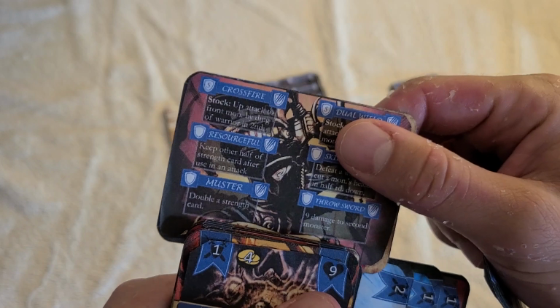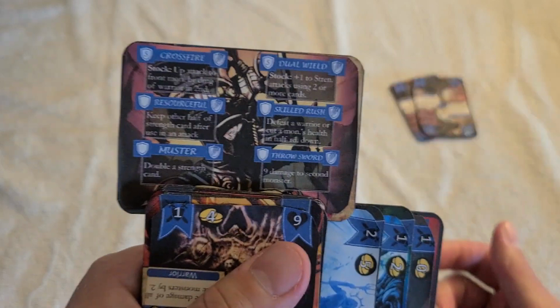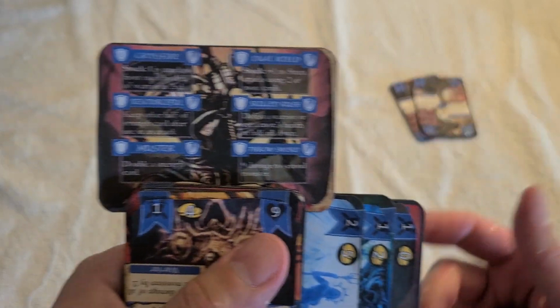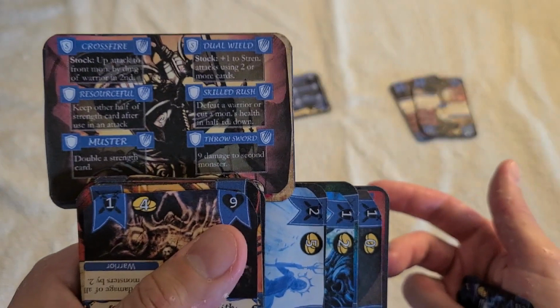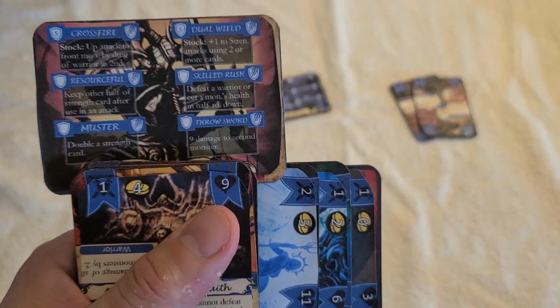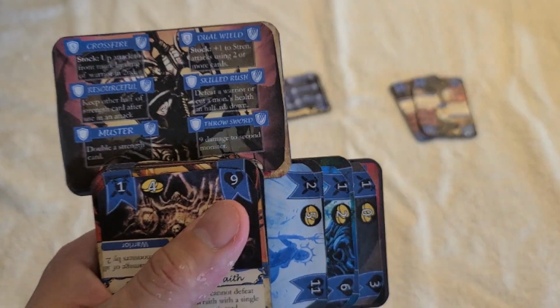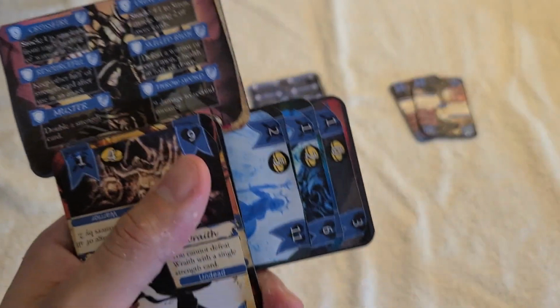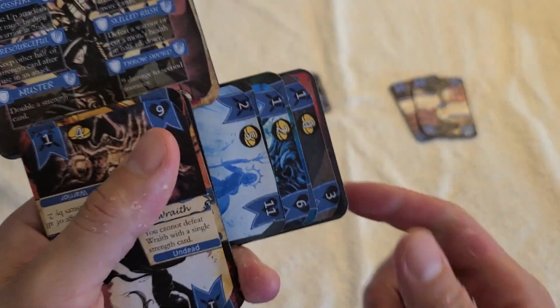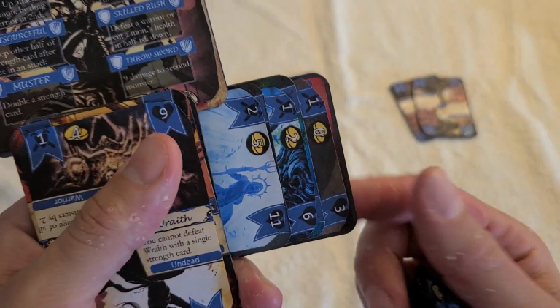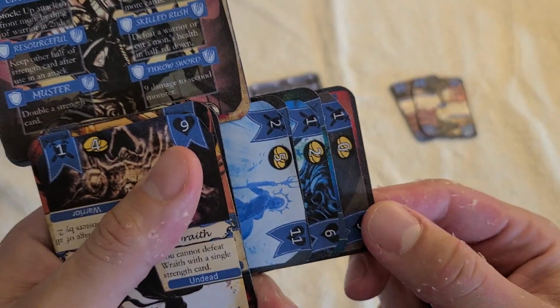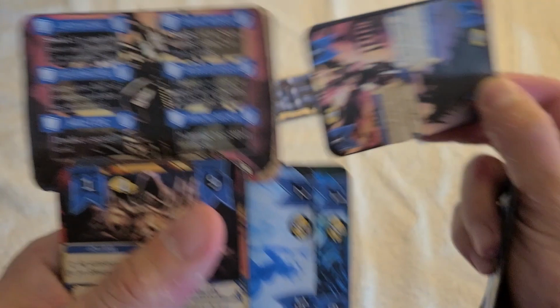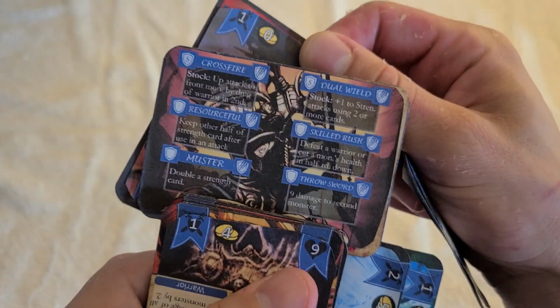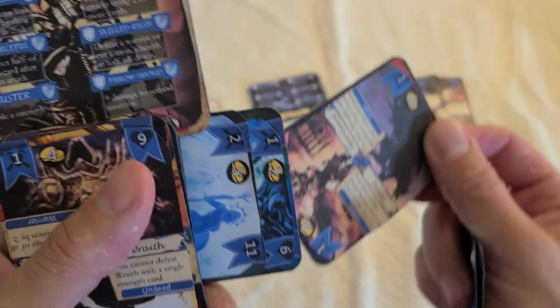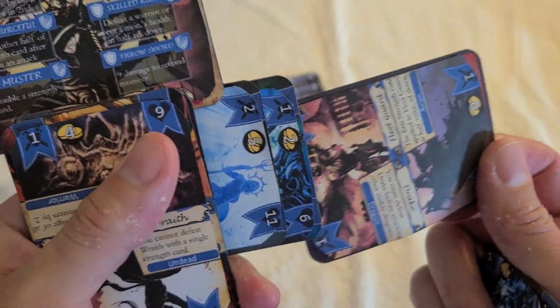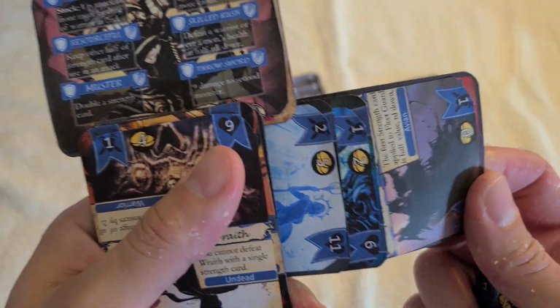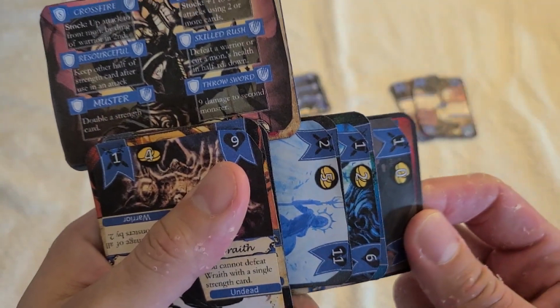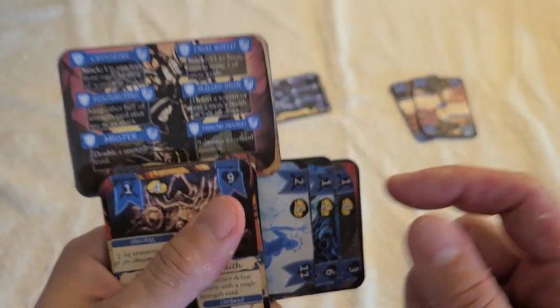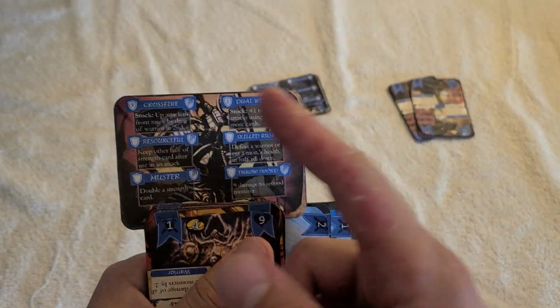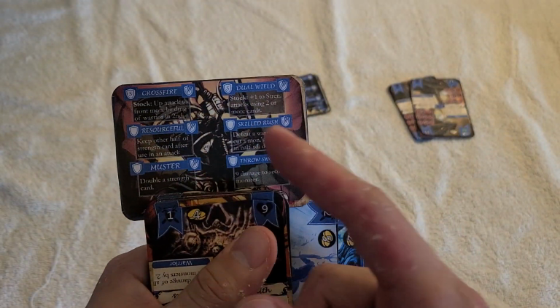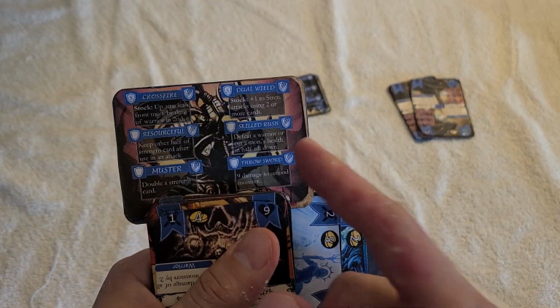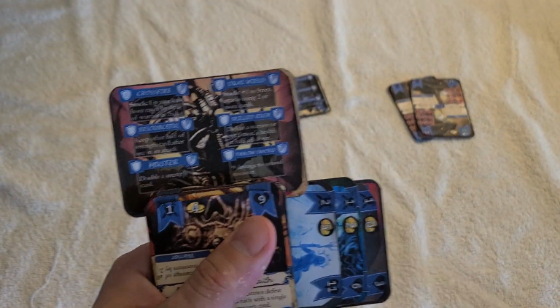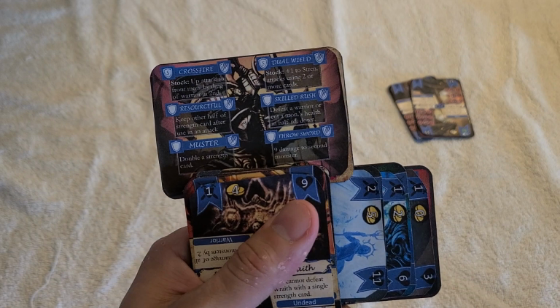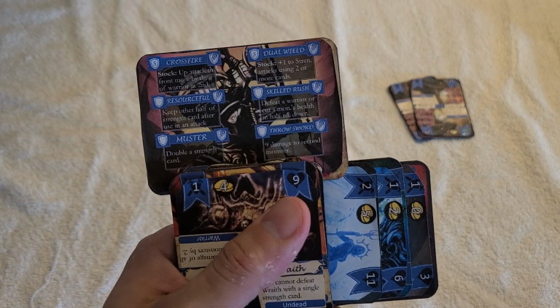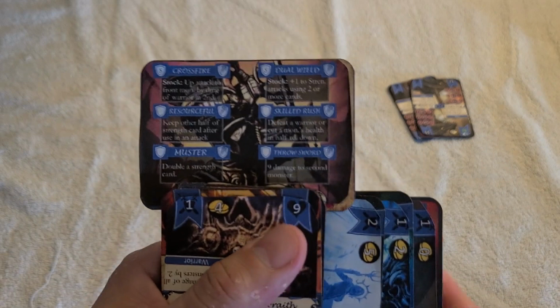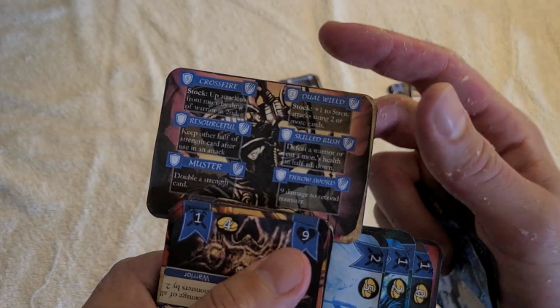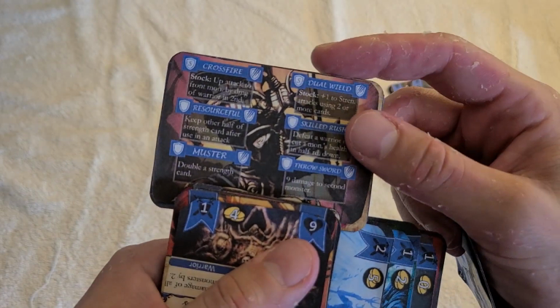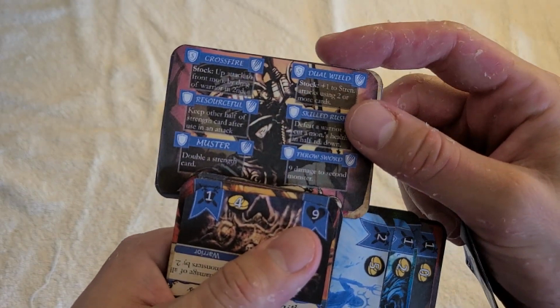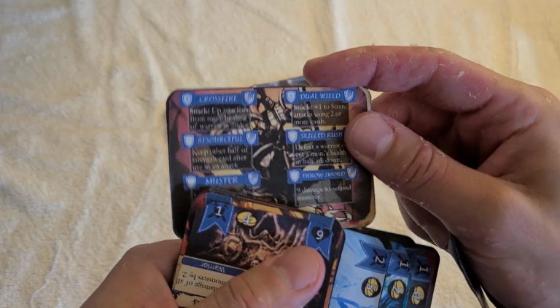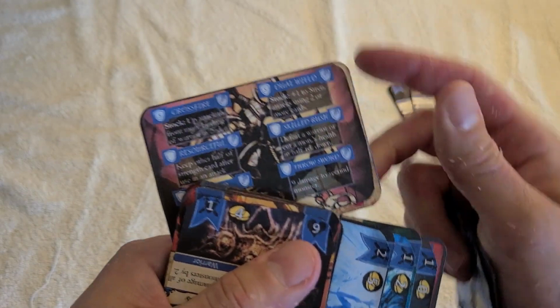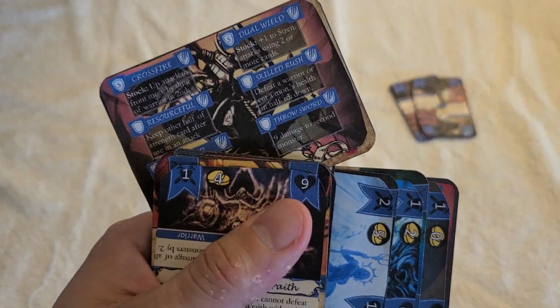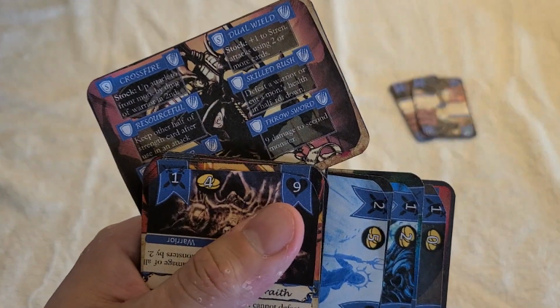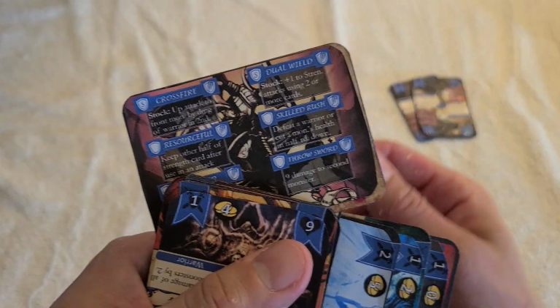There are a couple of ways to activate your abilities. You can discard a strength card, send it to the back, and you can activate every ability once that way per wave. But you can also exhaust abilities to activate them — so I could exhaust that and use it.